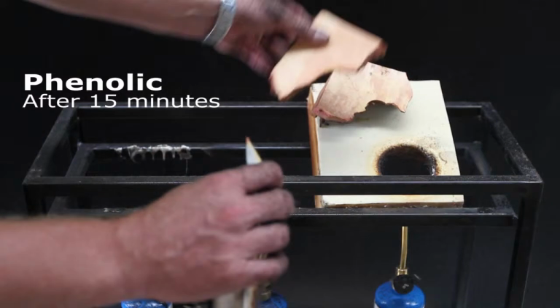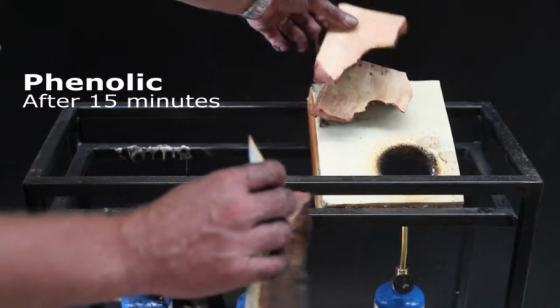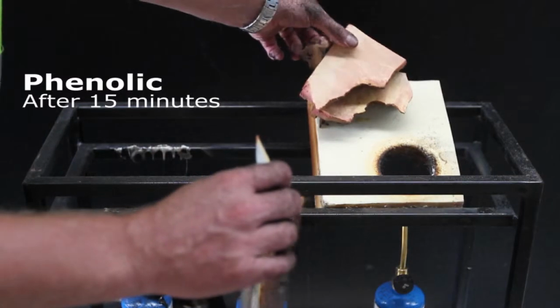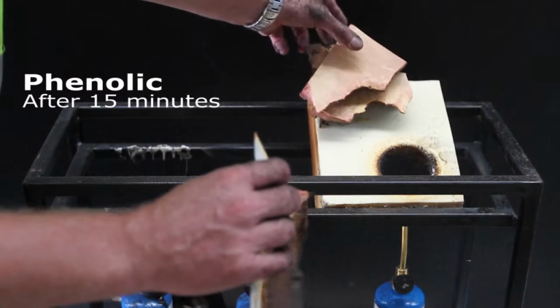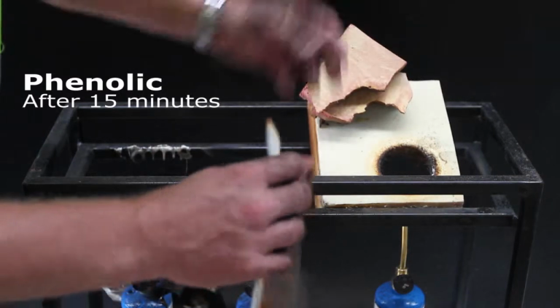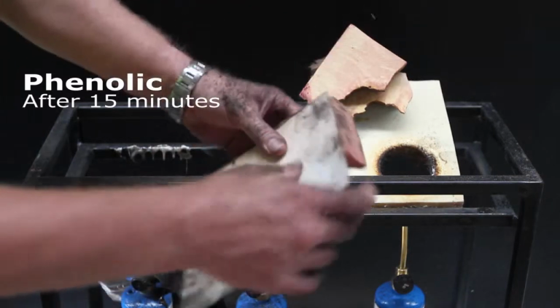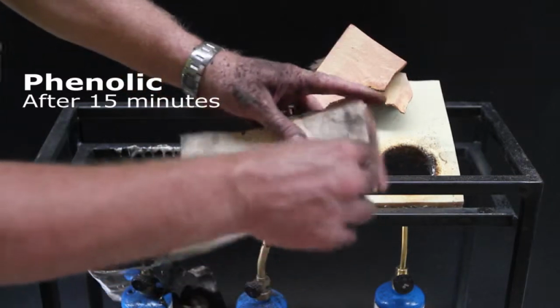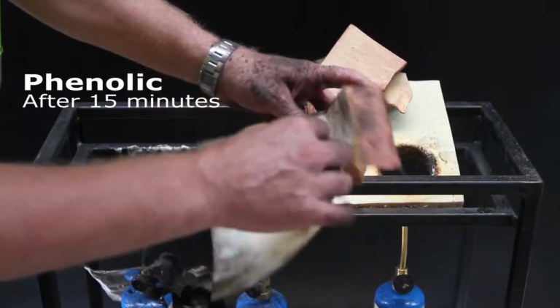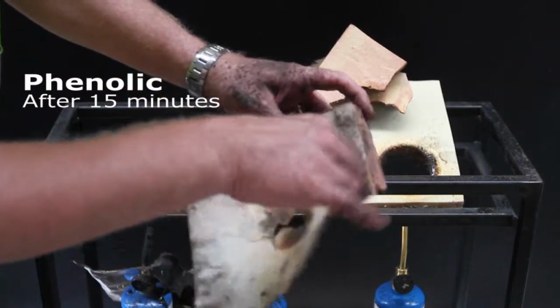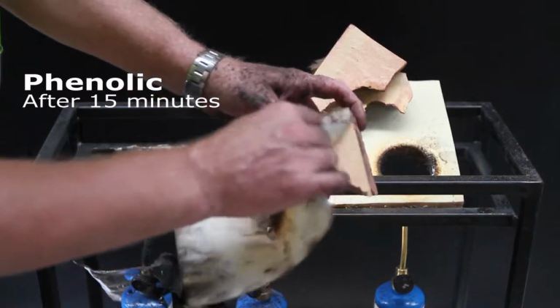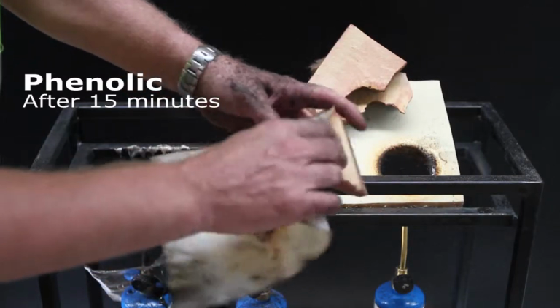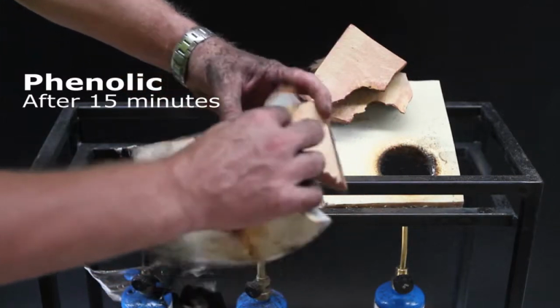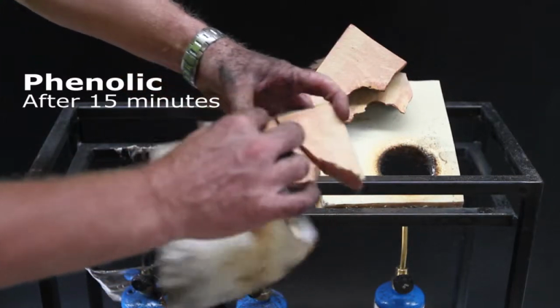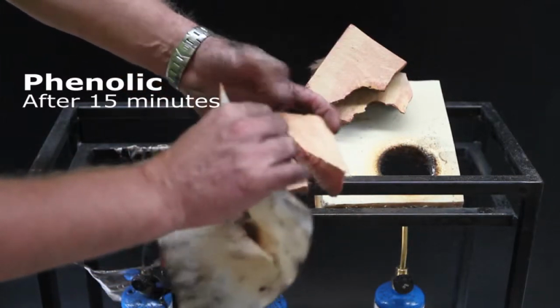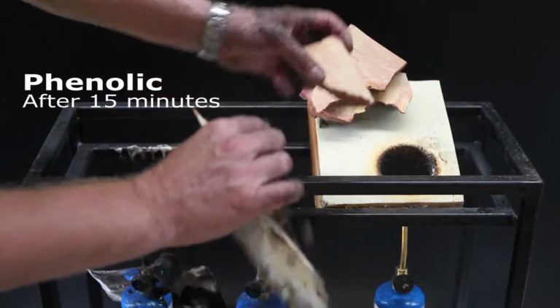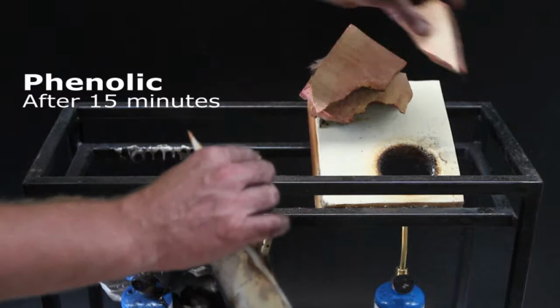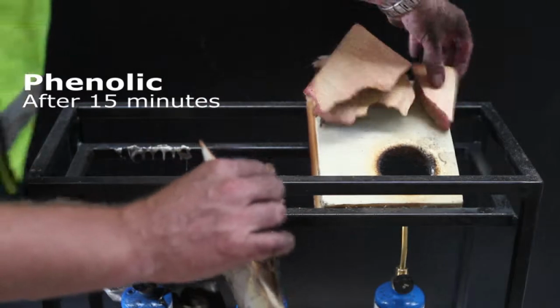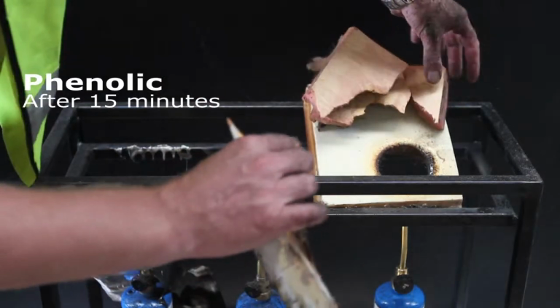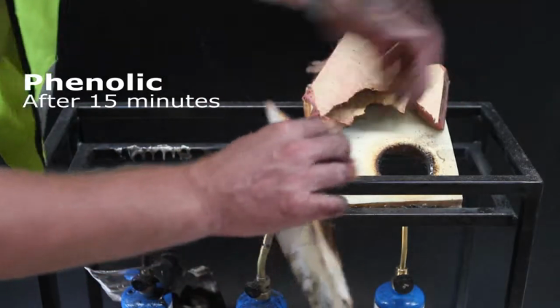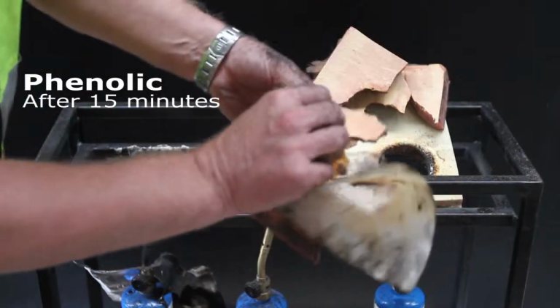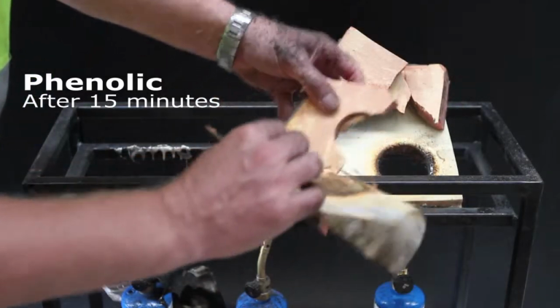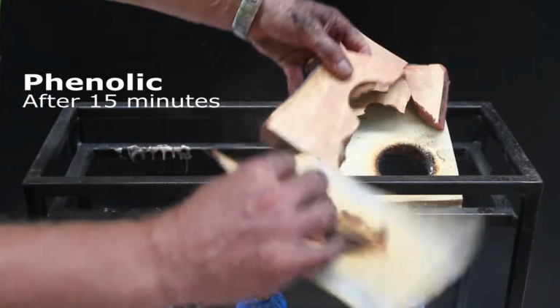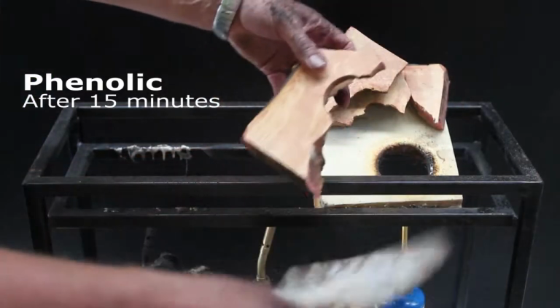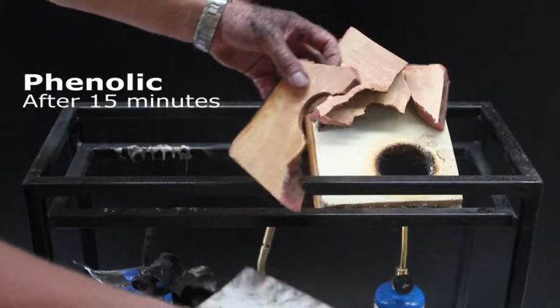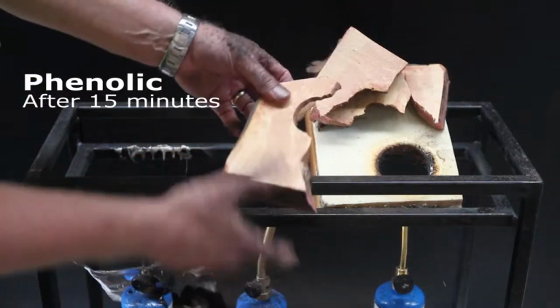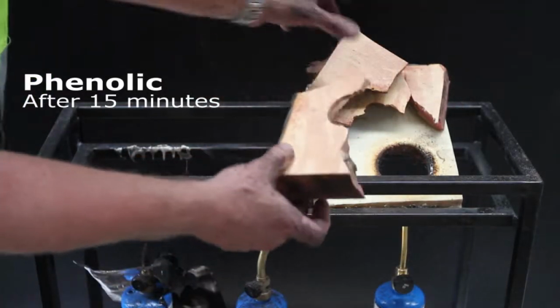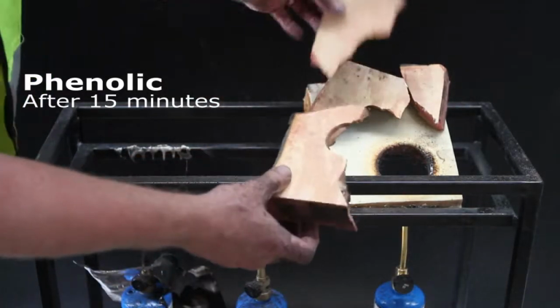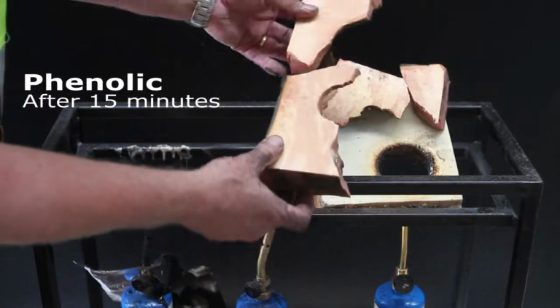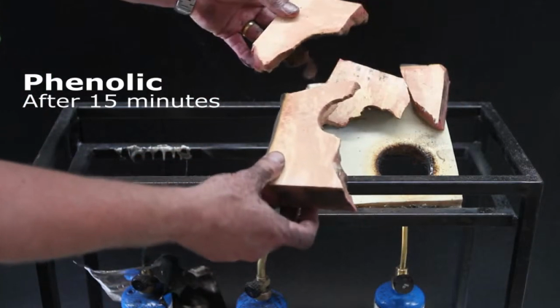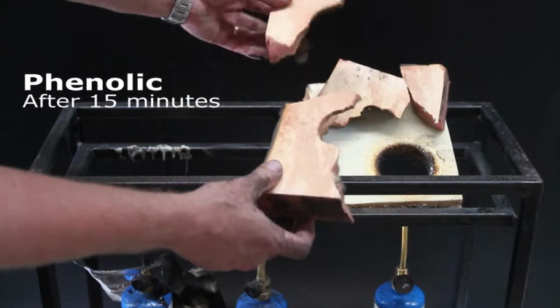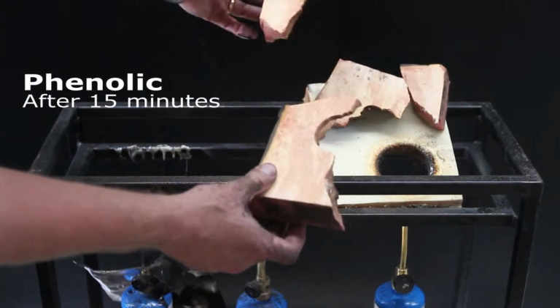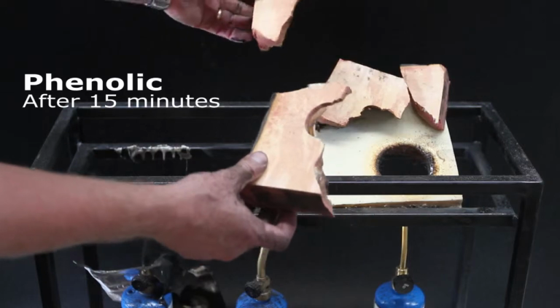As you've also seen with the PIR, it keeps its stability even with the facings on or off. How does your specified insulation perform in fire?